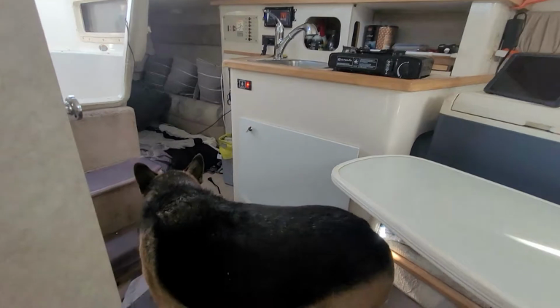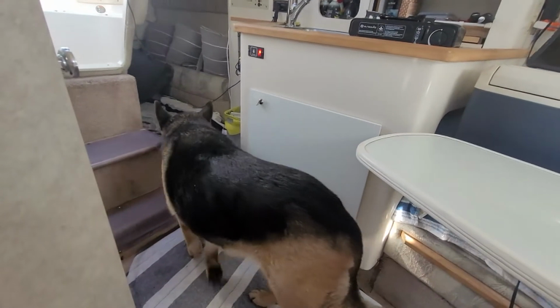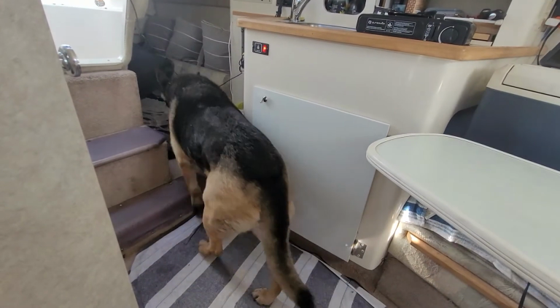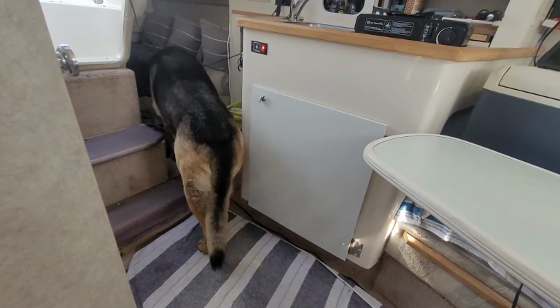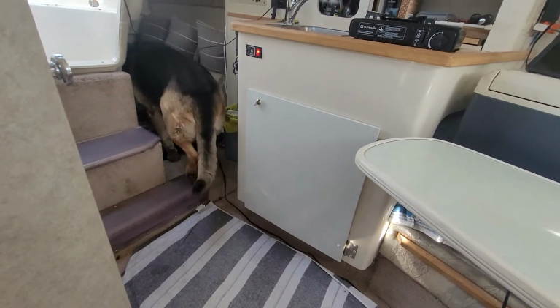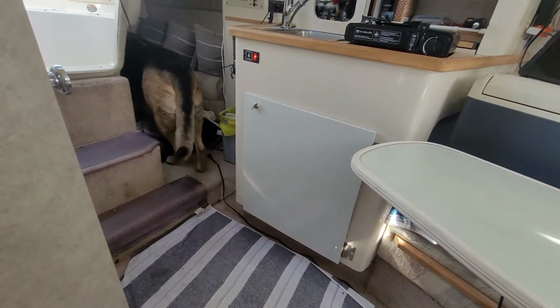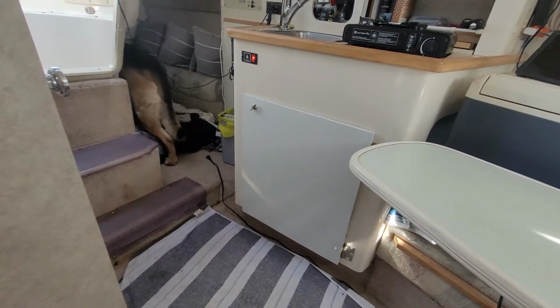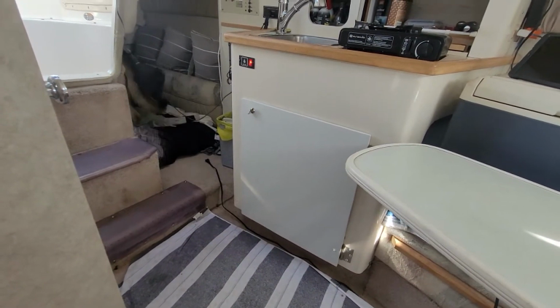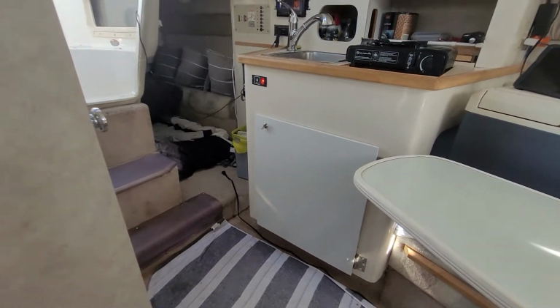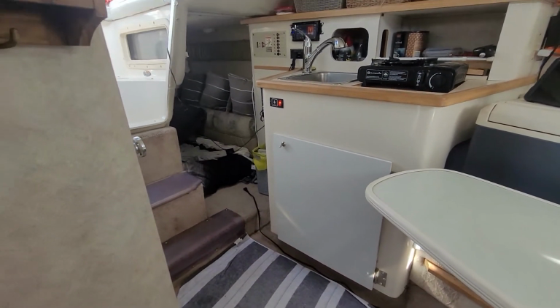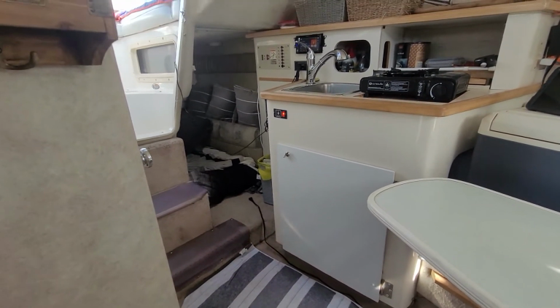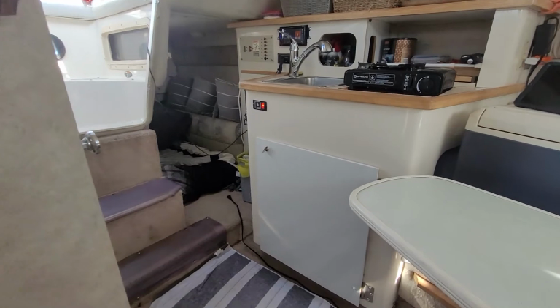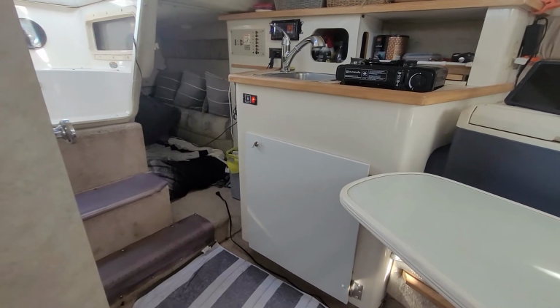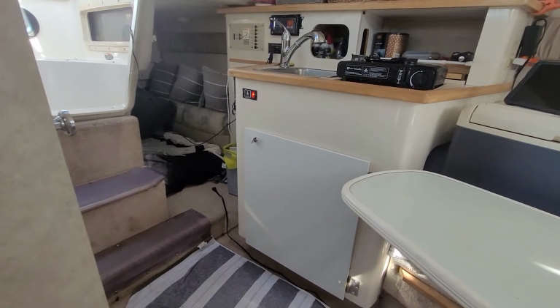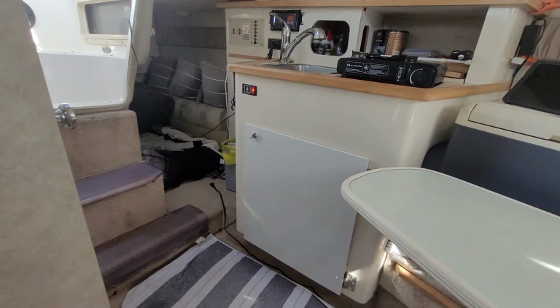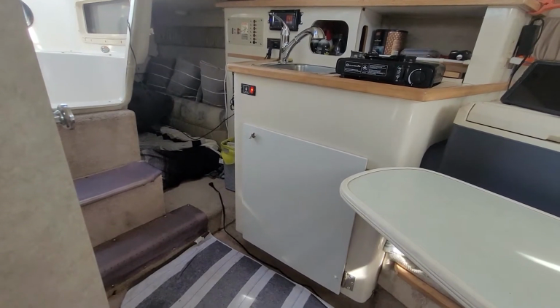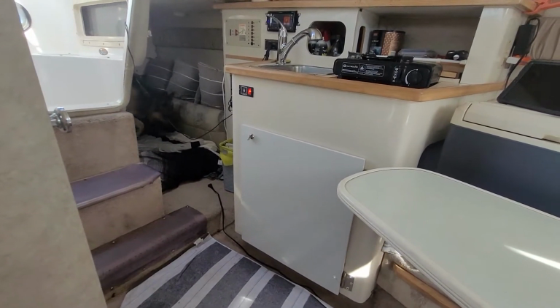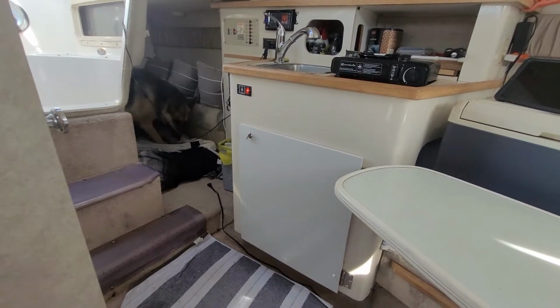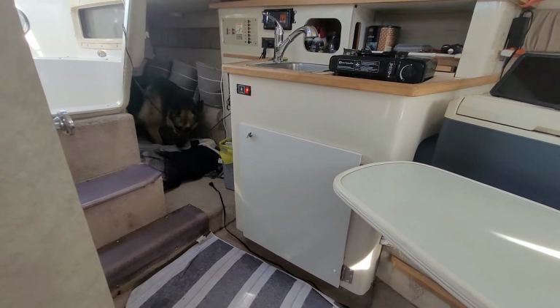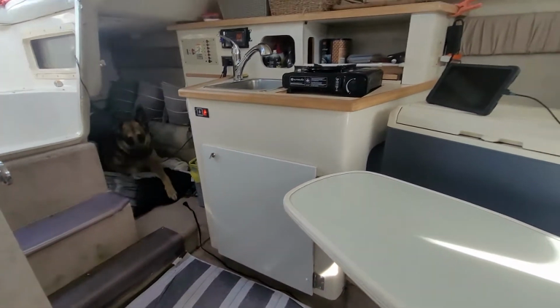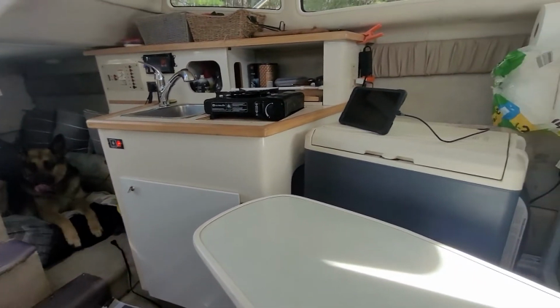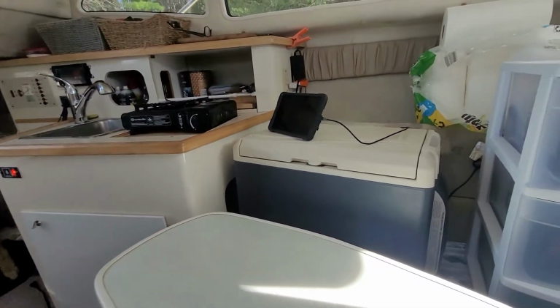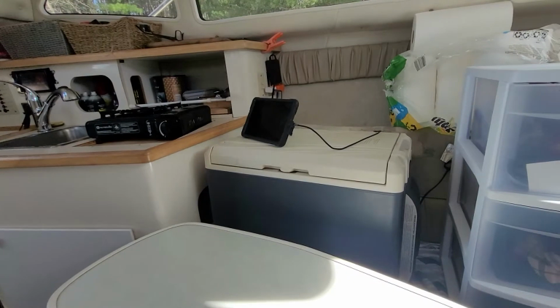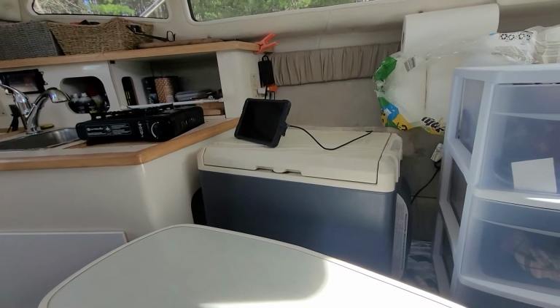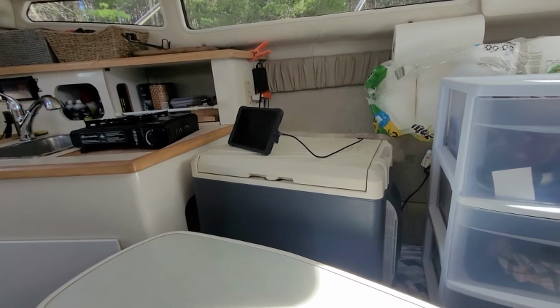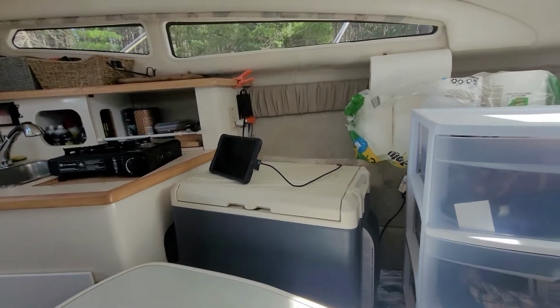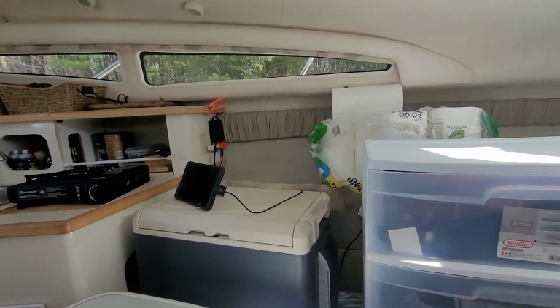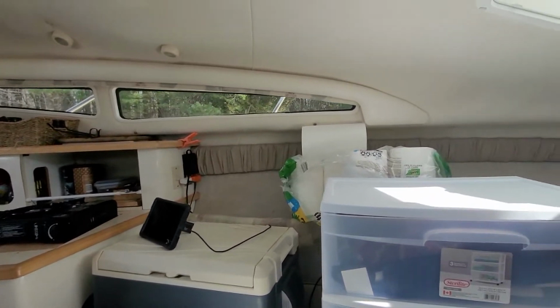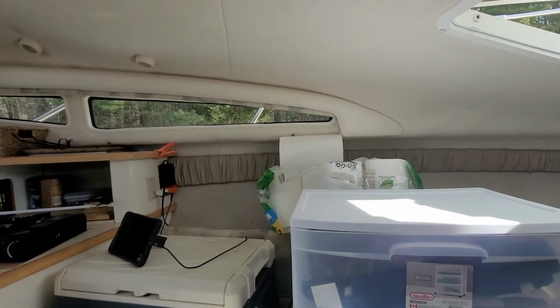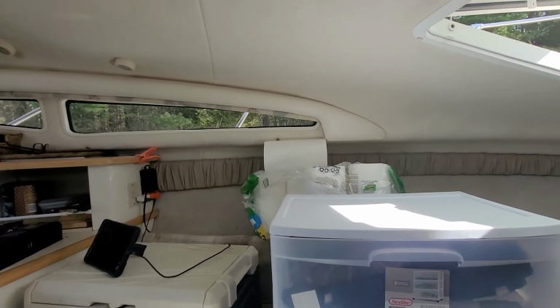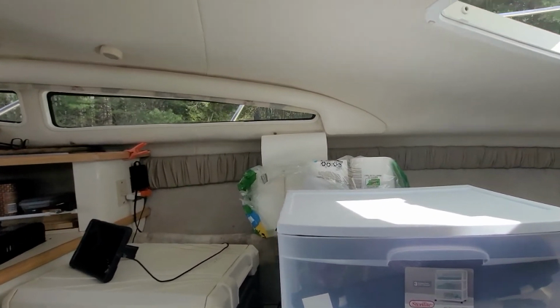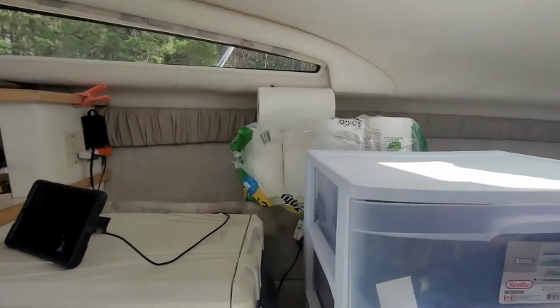And I put a door on there. Underneath there's all the stuff I've put in the bed. Inside there's all the pots and pans and stuff. There's my refrigerator. And just storage.